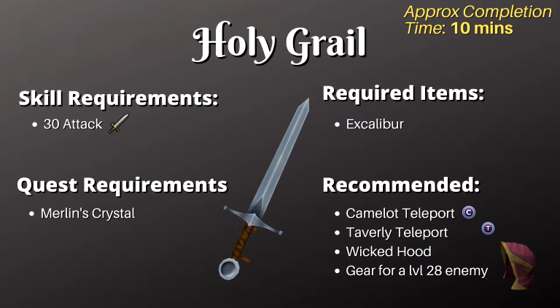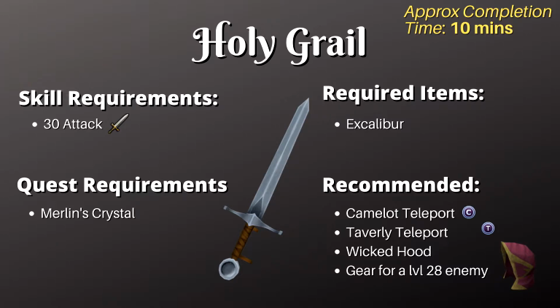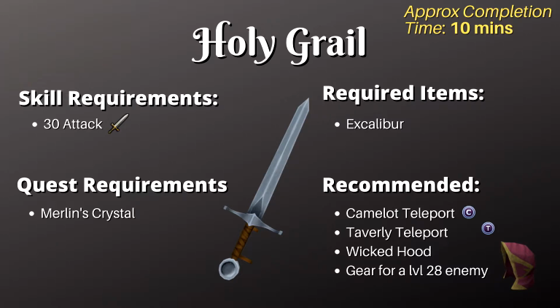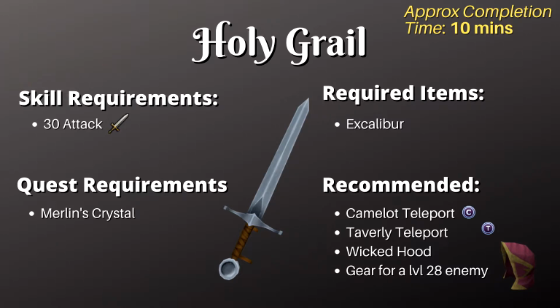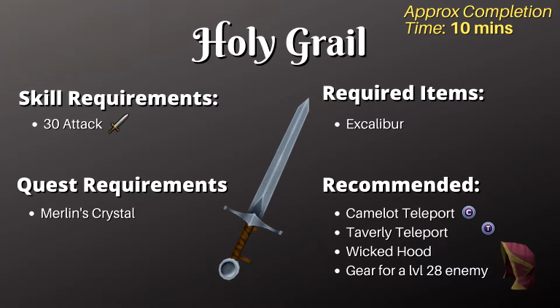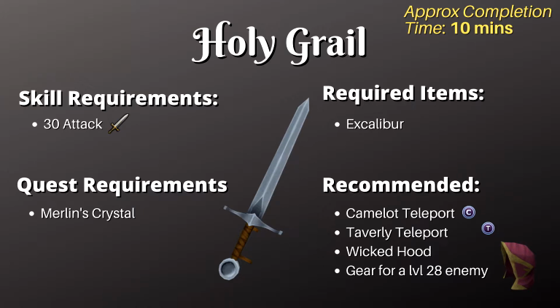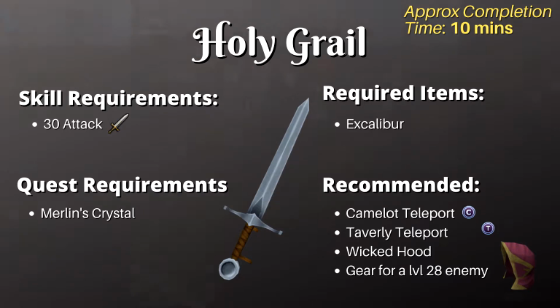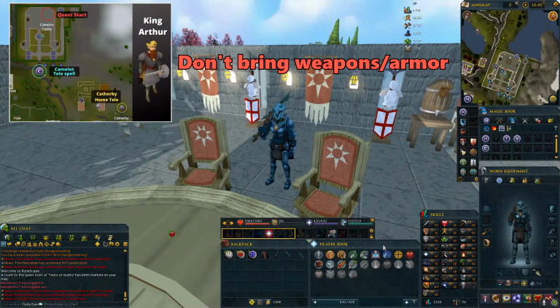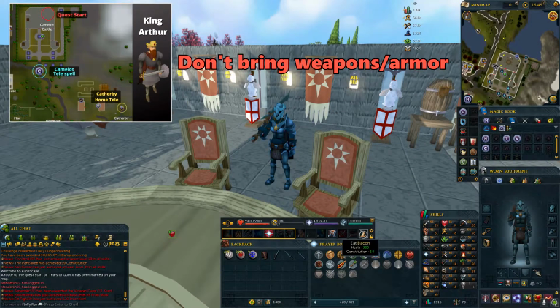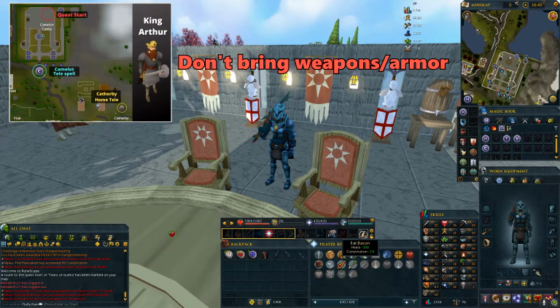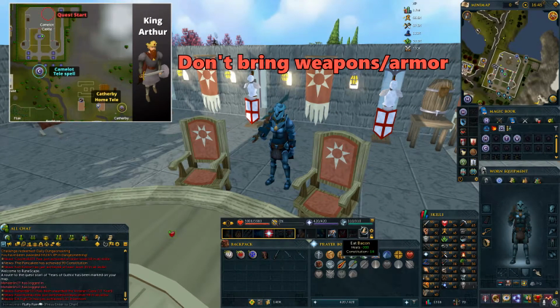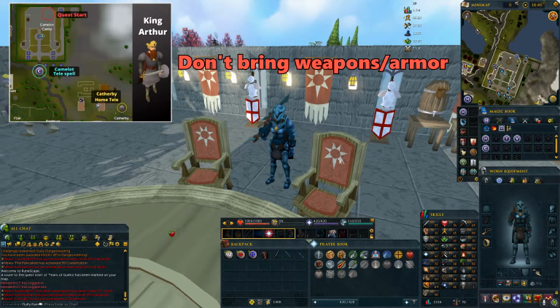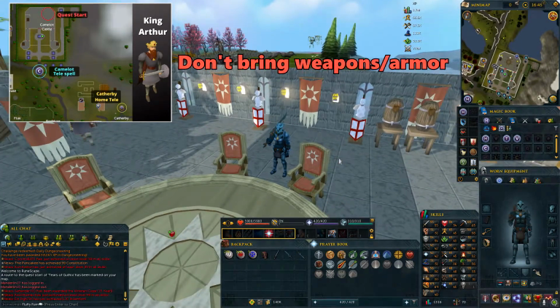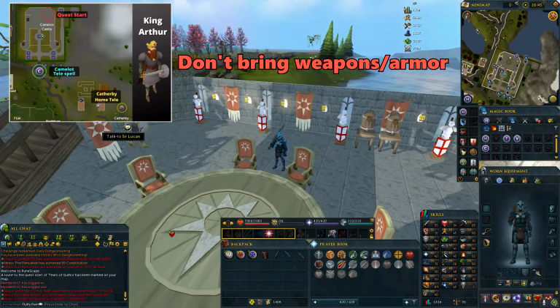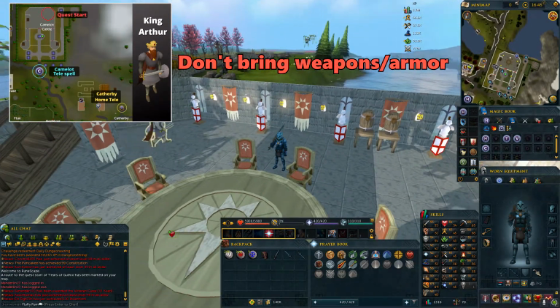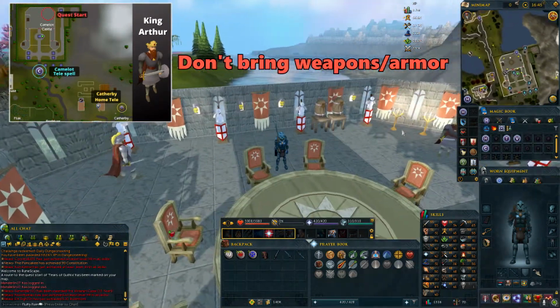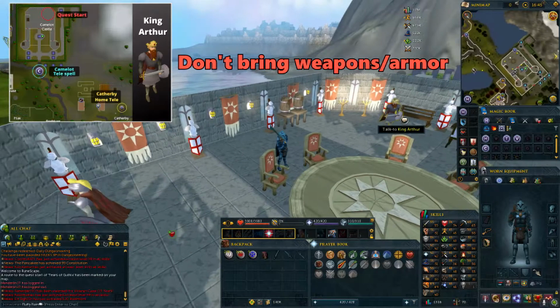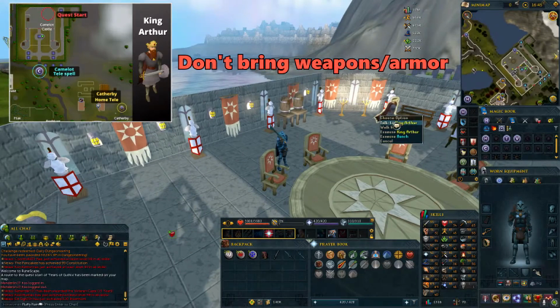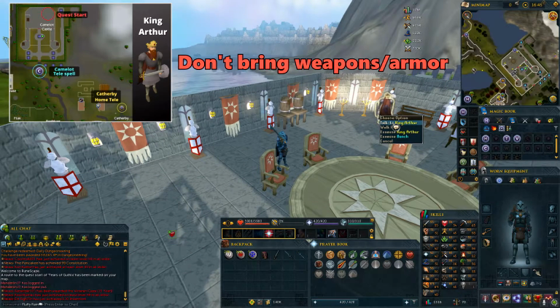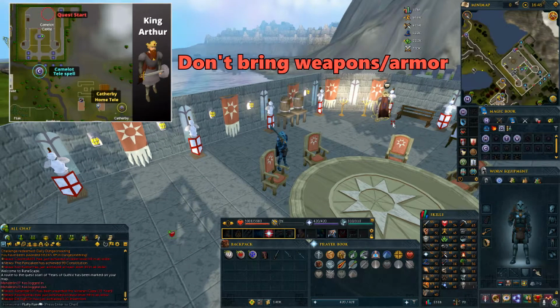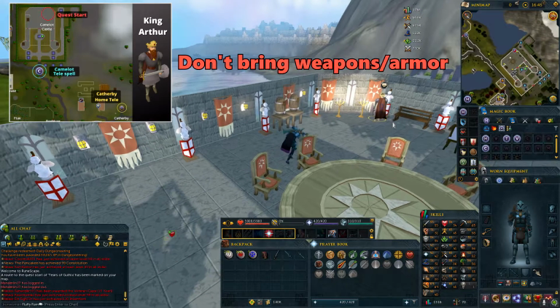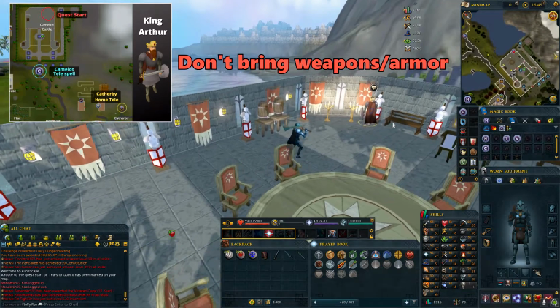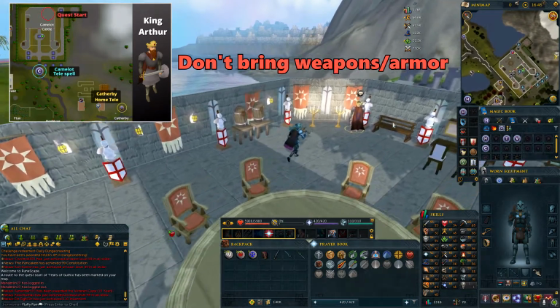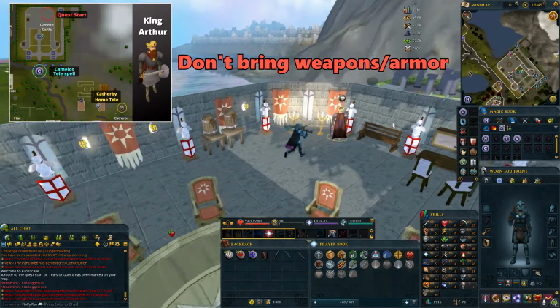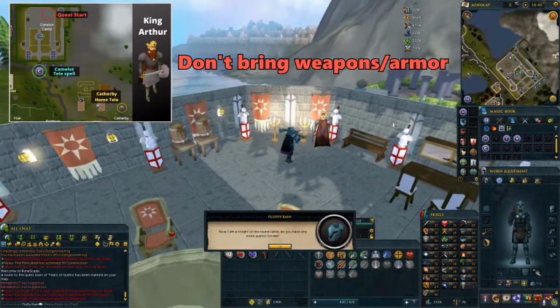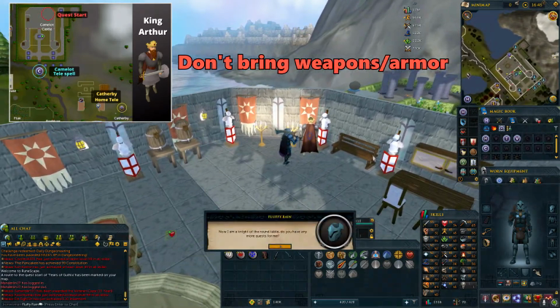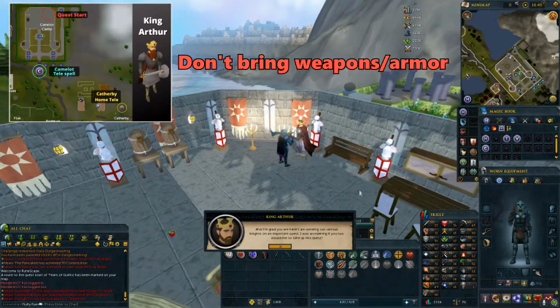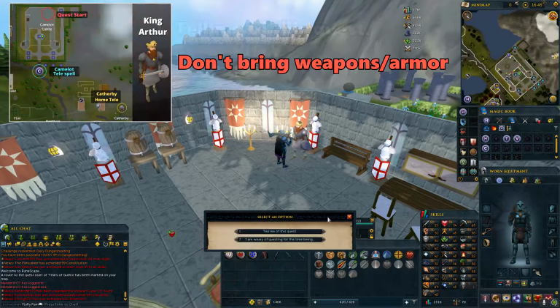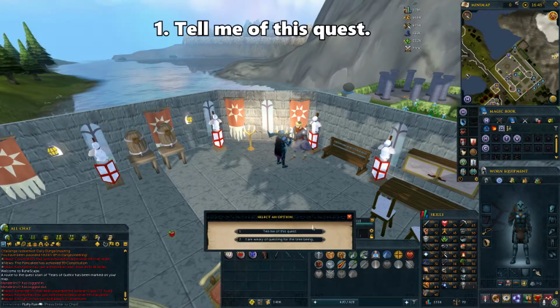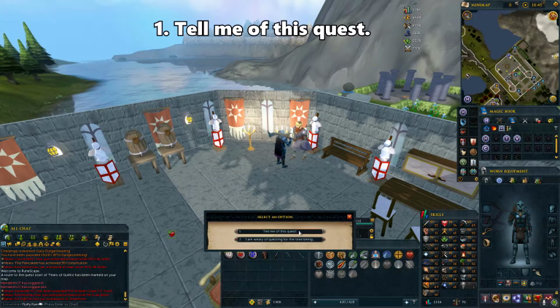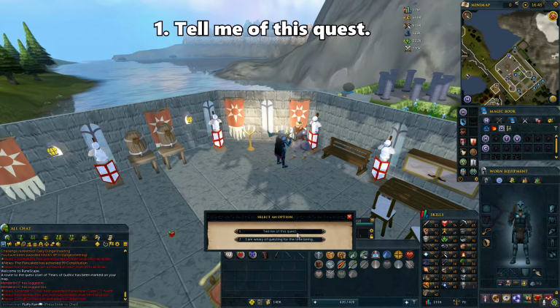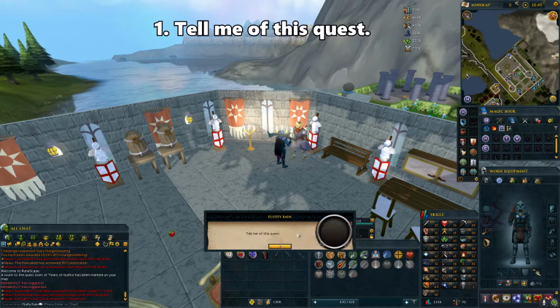This quest will take about 10 minutes to complete. To begin, don't bring any equipment with you. Go to Camelot Castle and talk to King Arthur. Choose the first option and accept the quest.